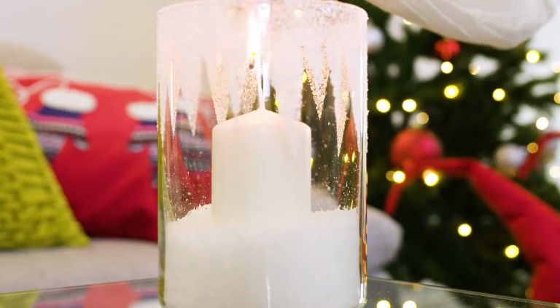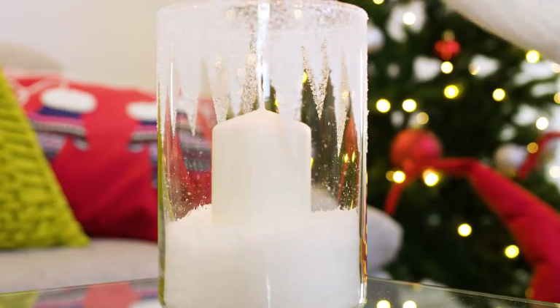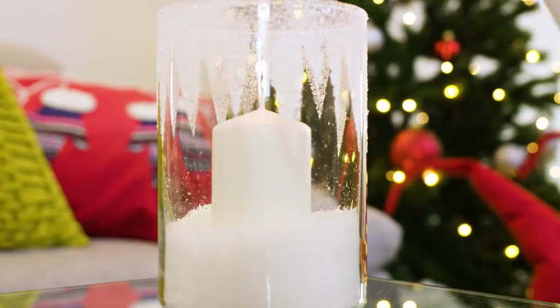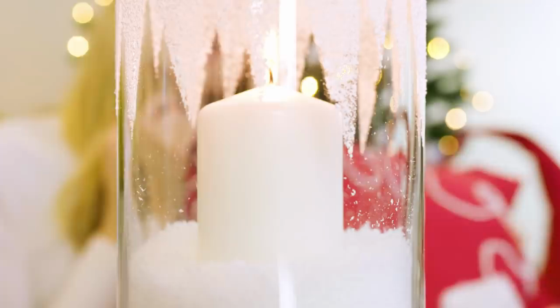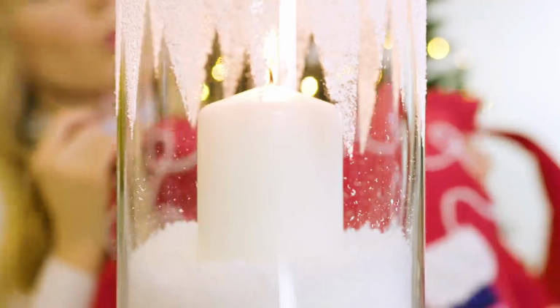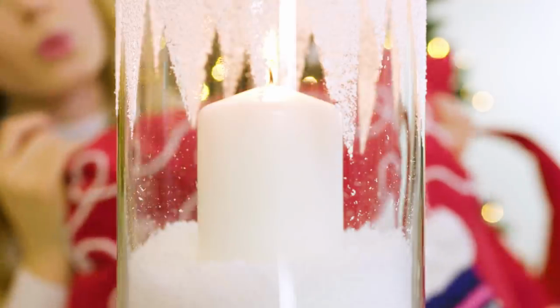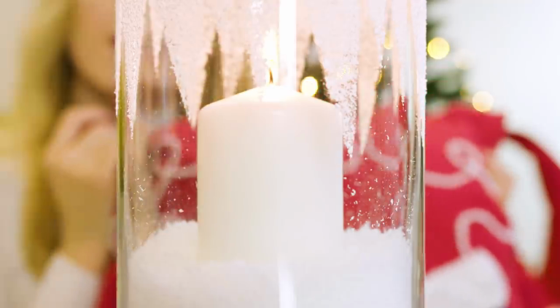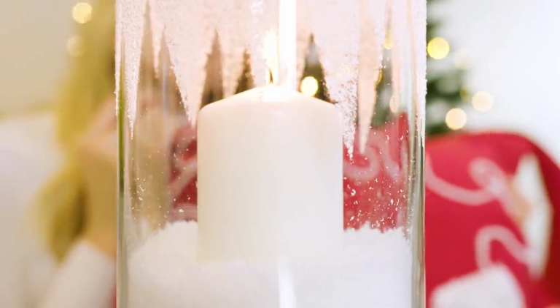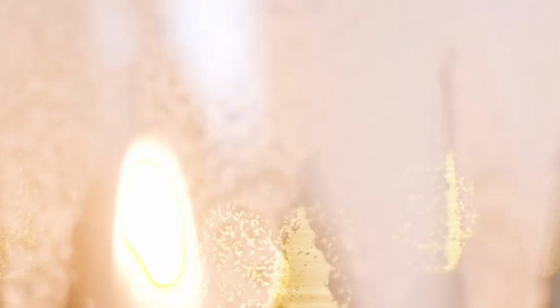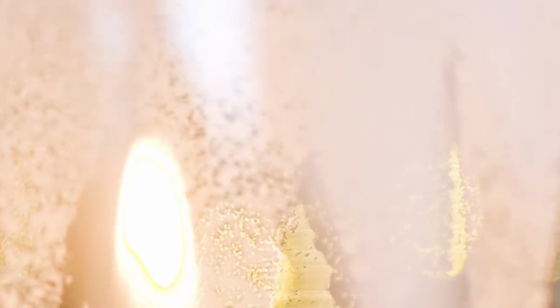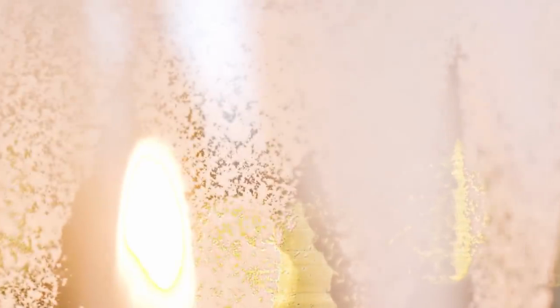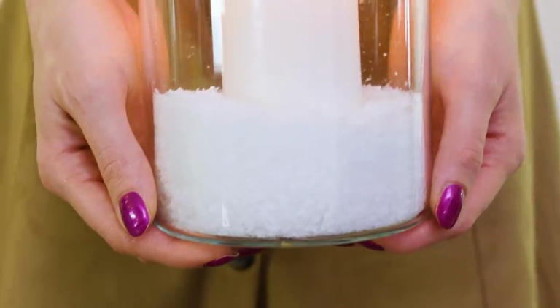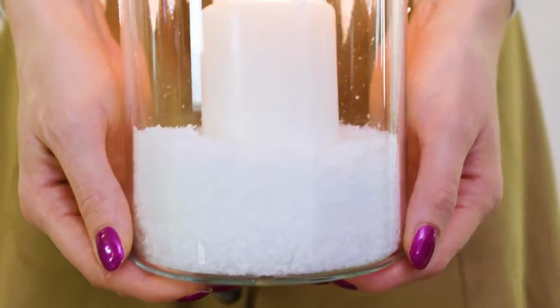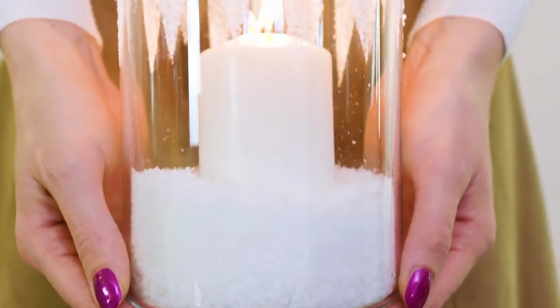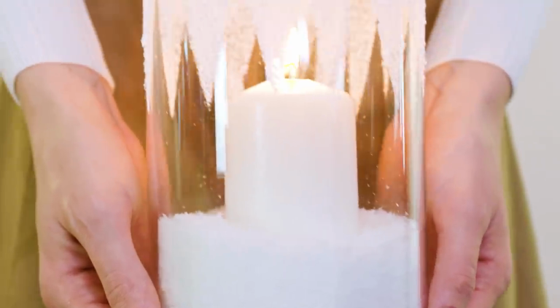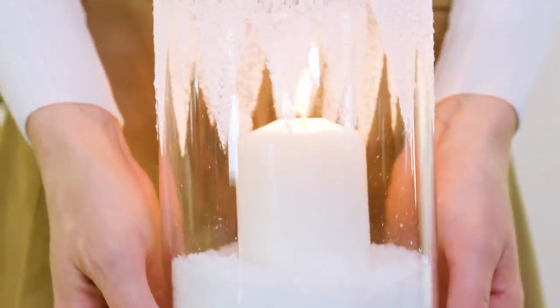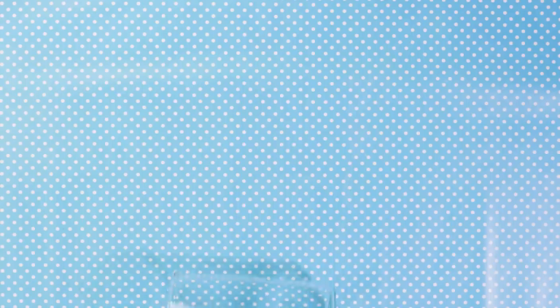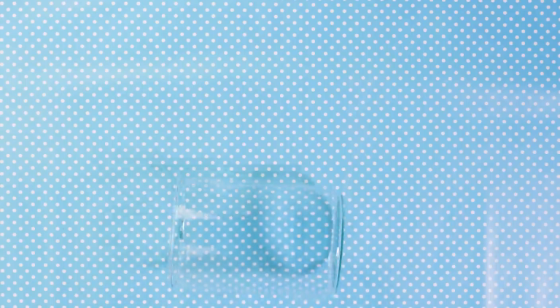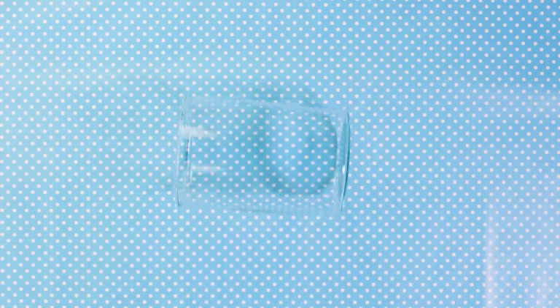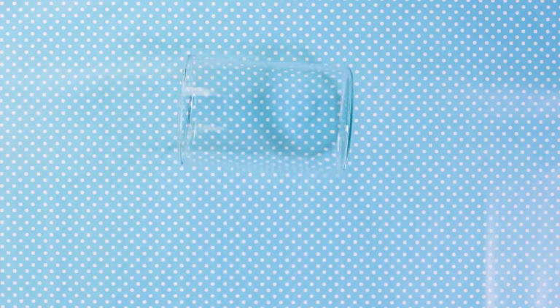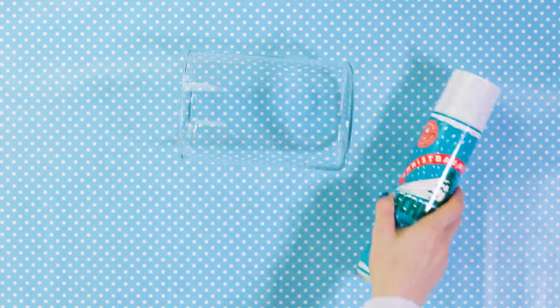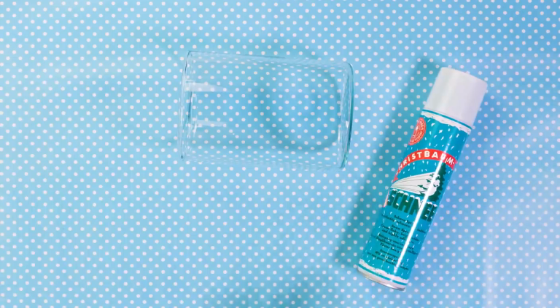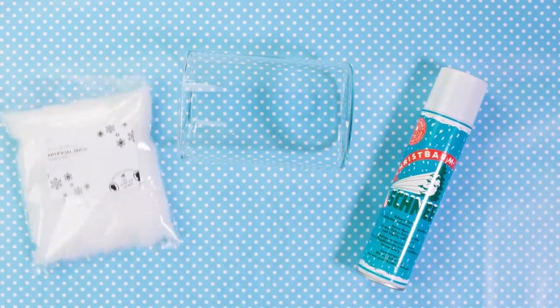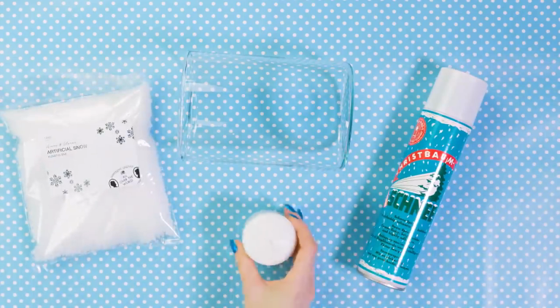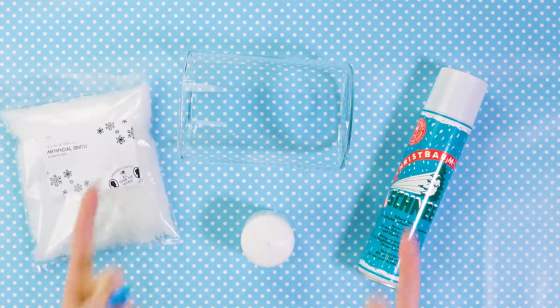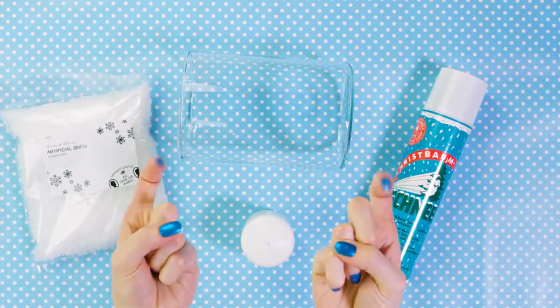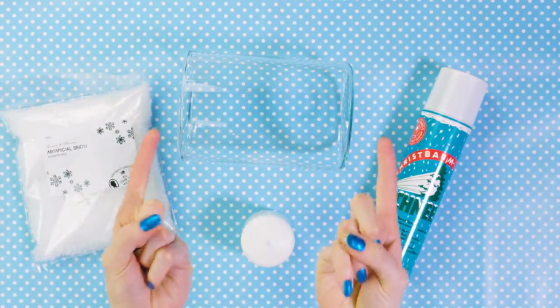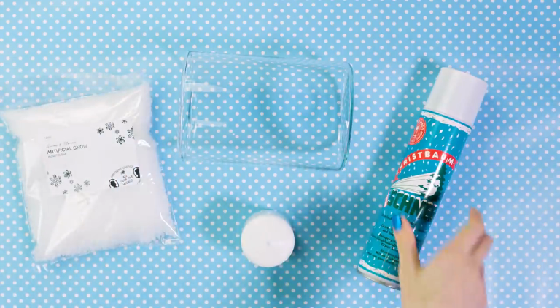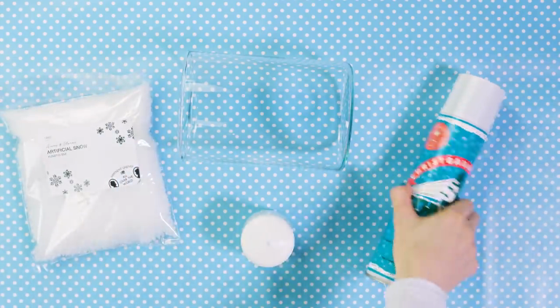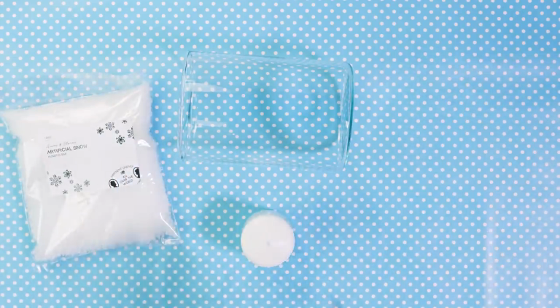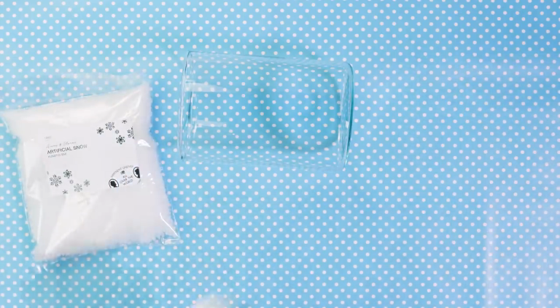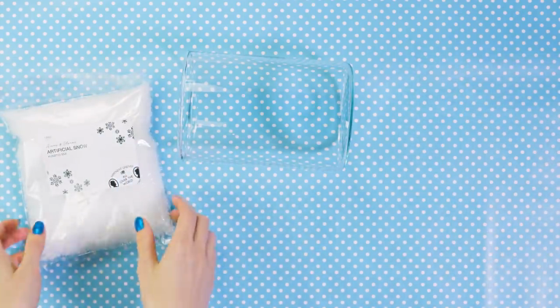Want to make your room look like a real winter wonderland? This frozen candle will help you get just that. To make it we need a vase, snow spray, artificial snow and a candle. Now let's put our winter wonderland candle together.